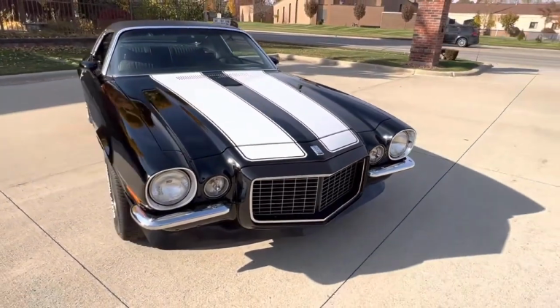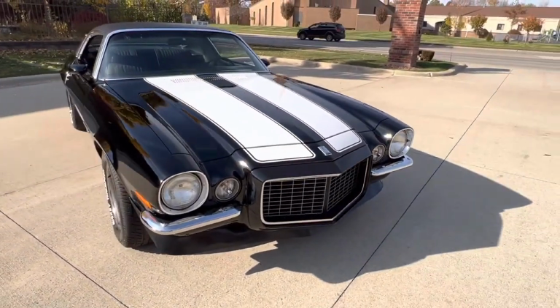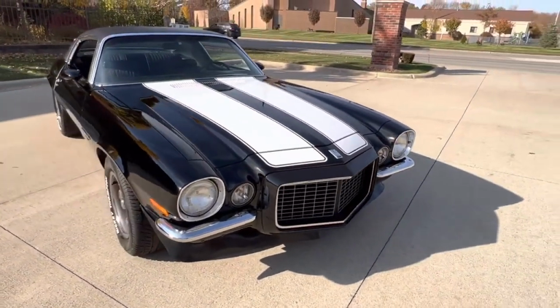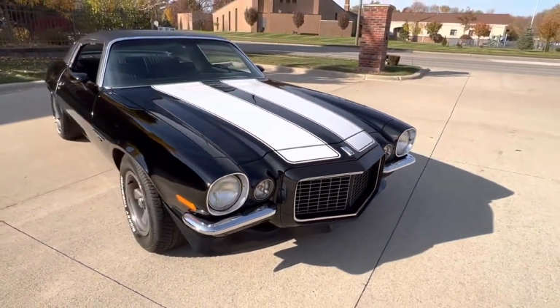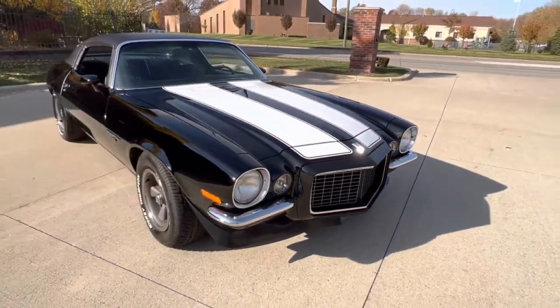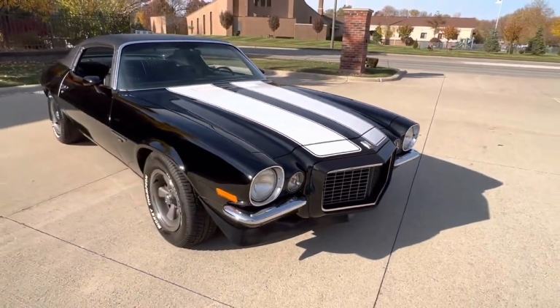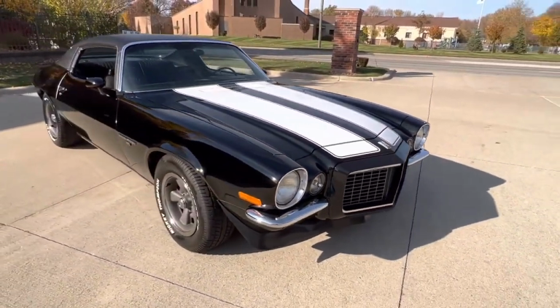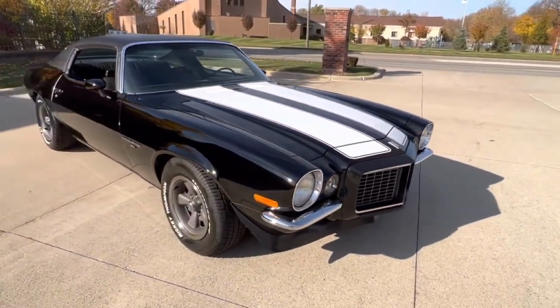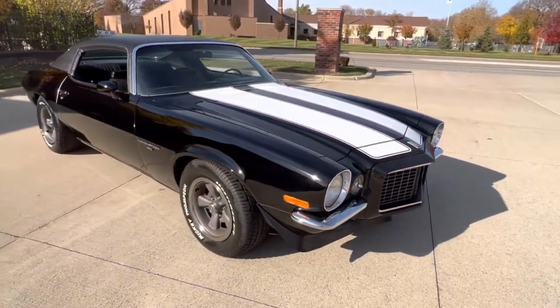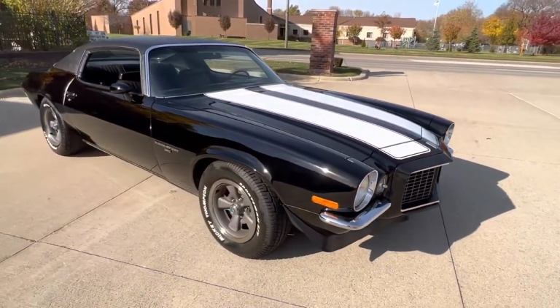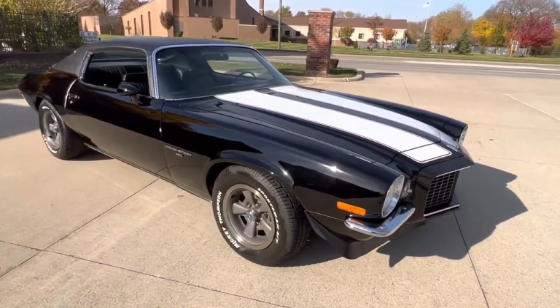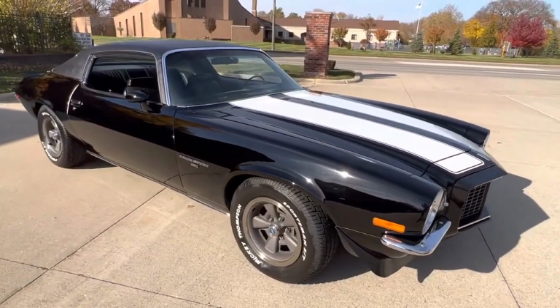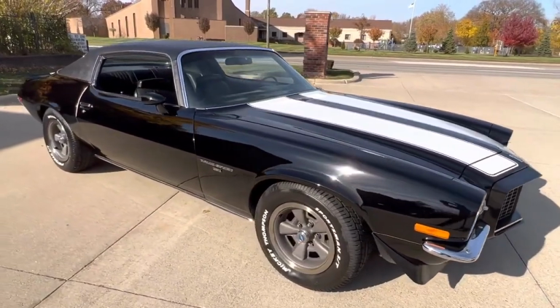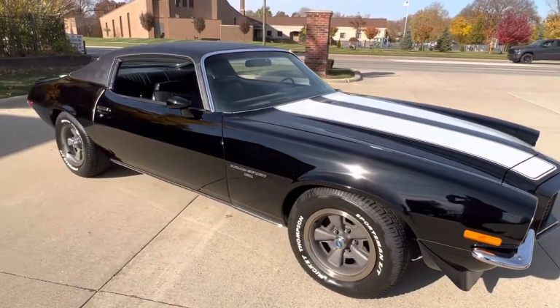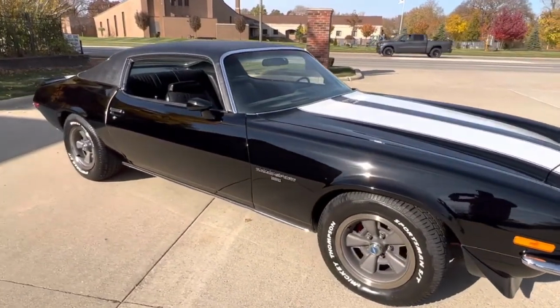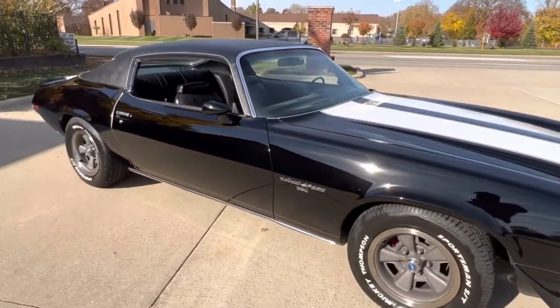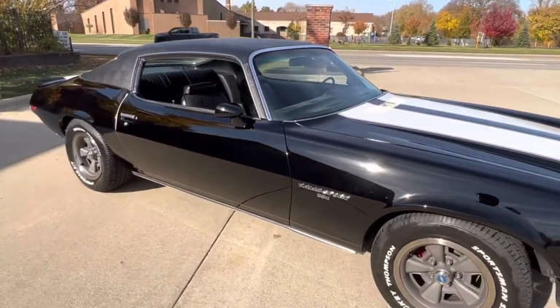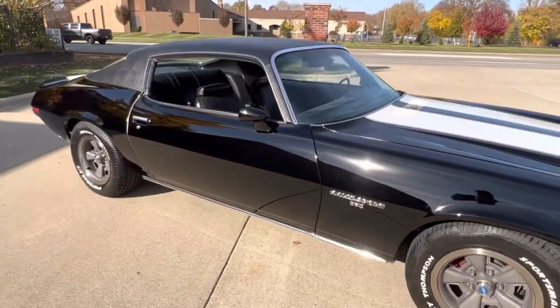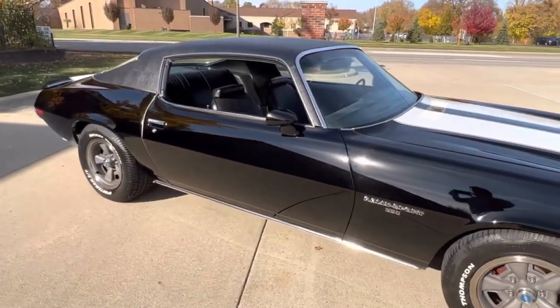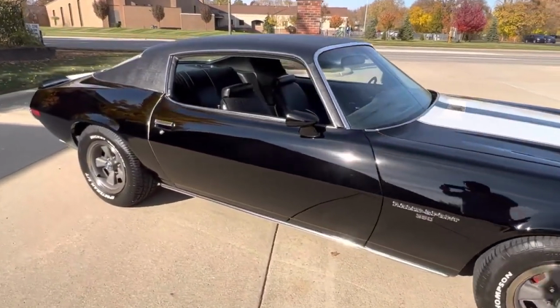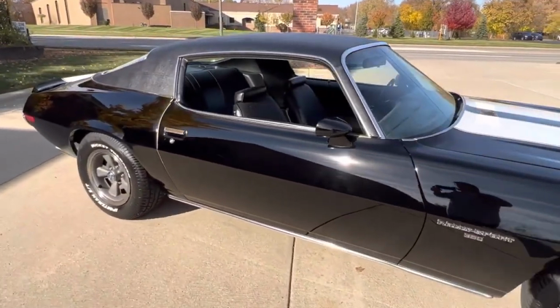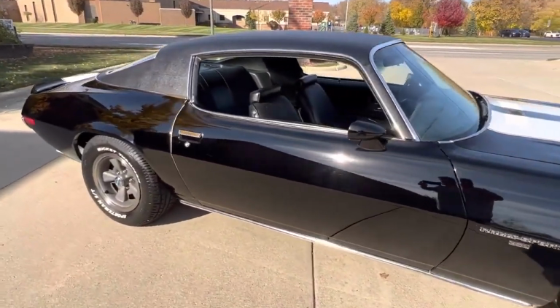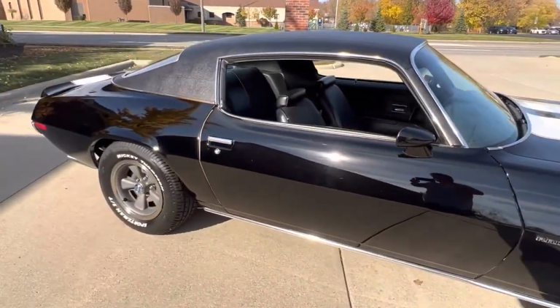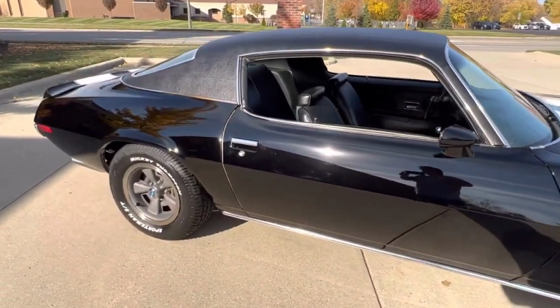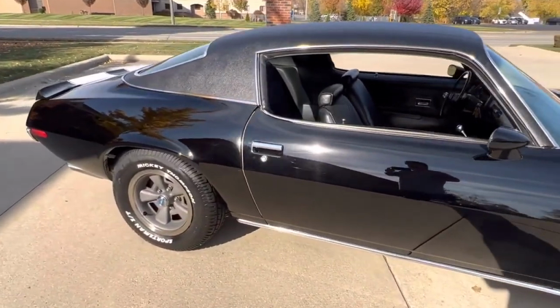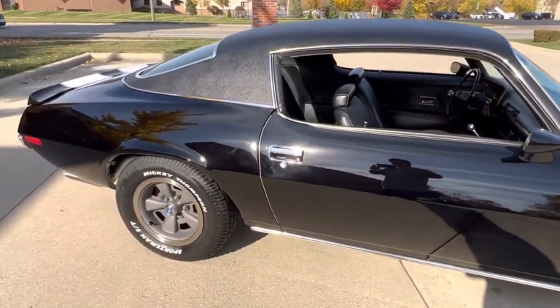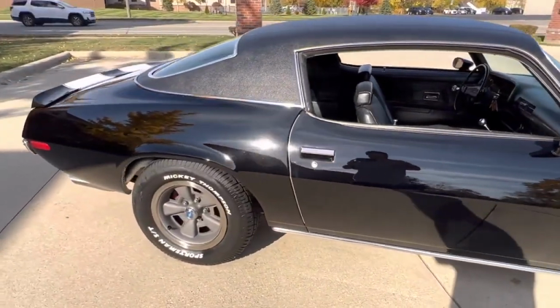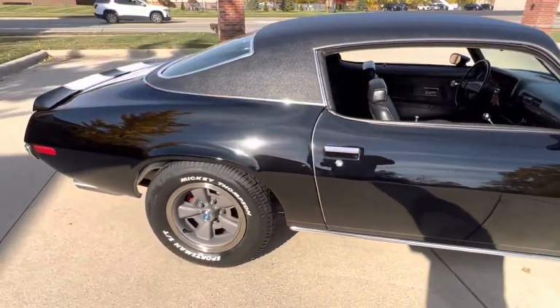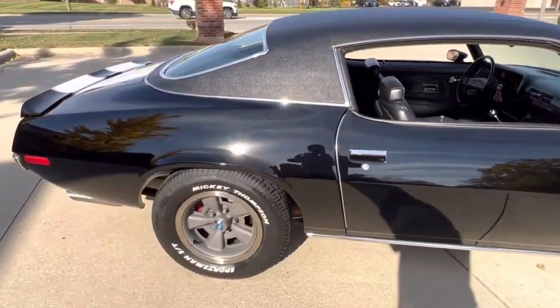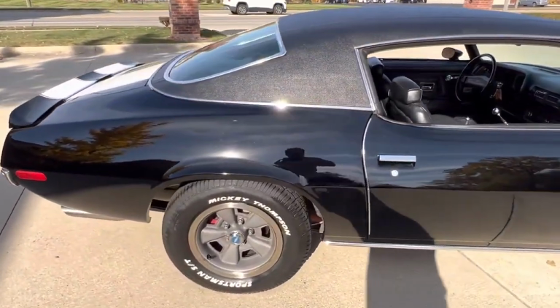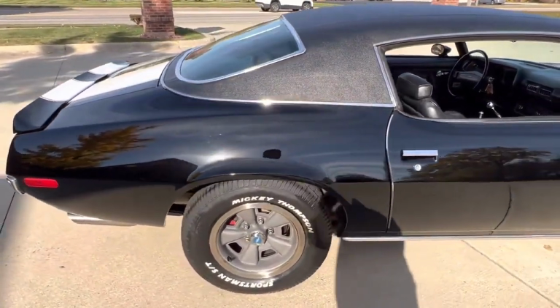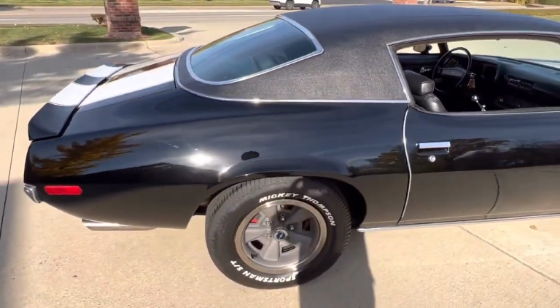The brakes were converted — now it's four-wheel disc with all drilled and slotted rotors. Runs and drives fantastic, all the gauges work, factory radio is in the dash, and it does have an AM FM CD player added.